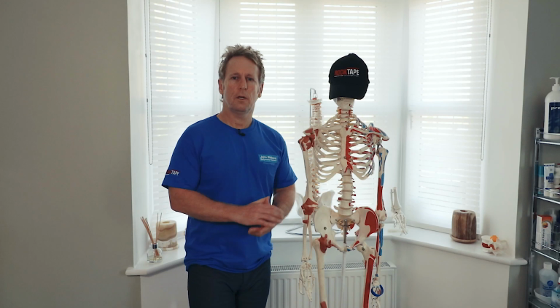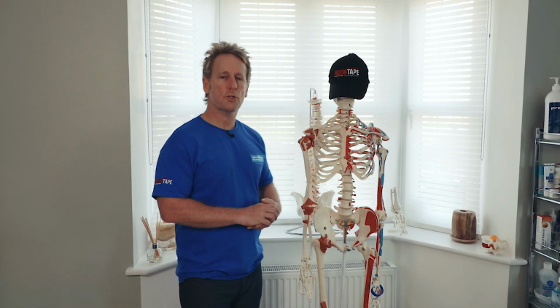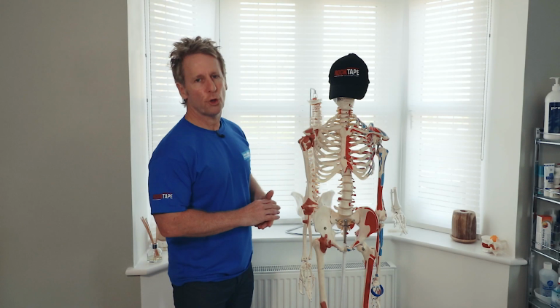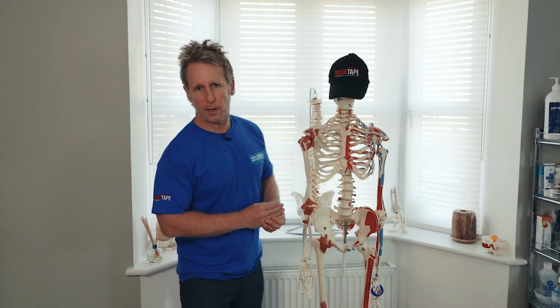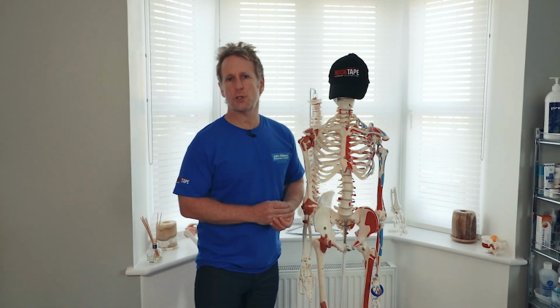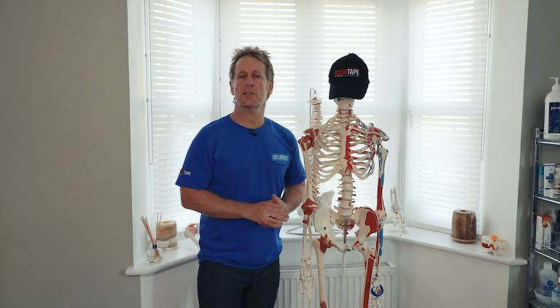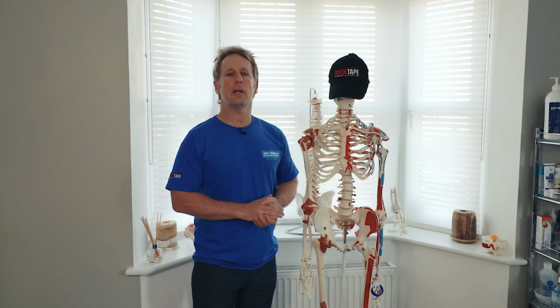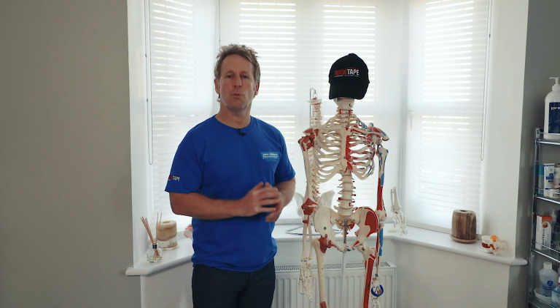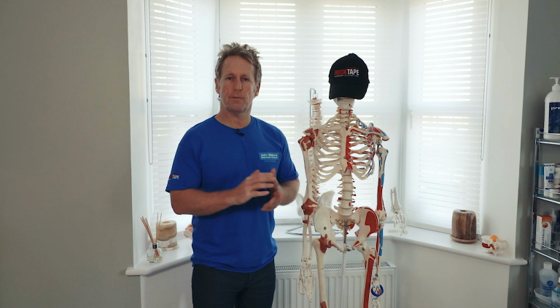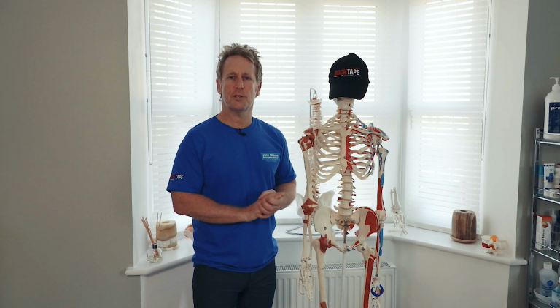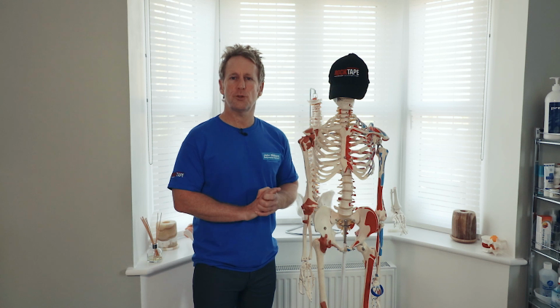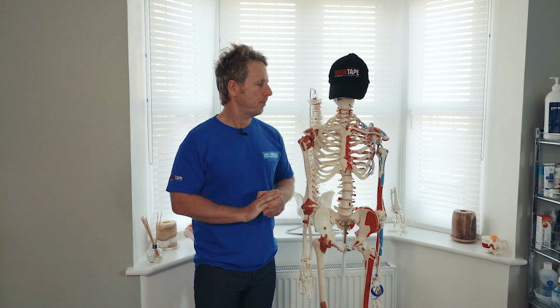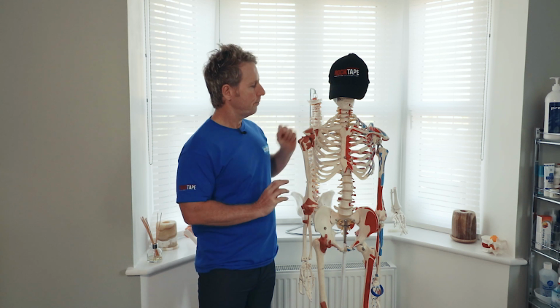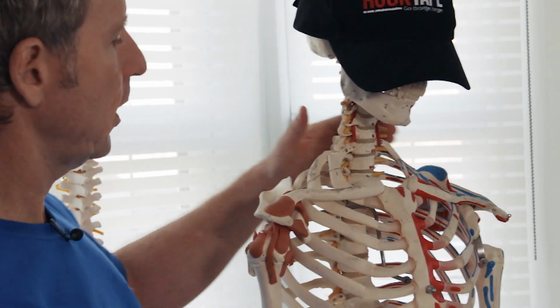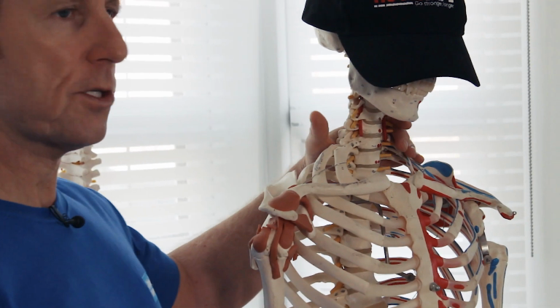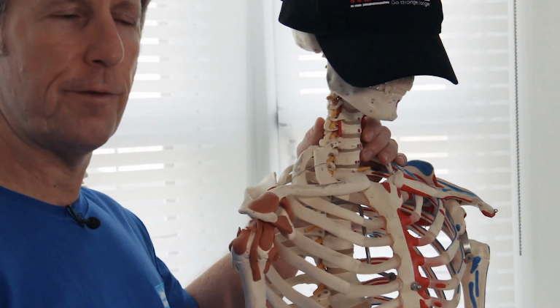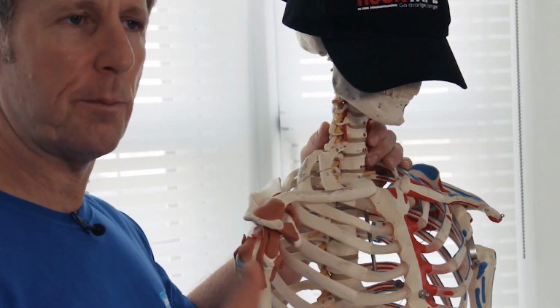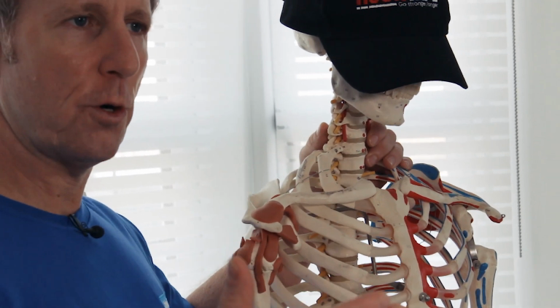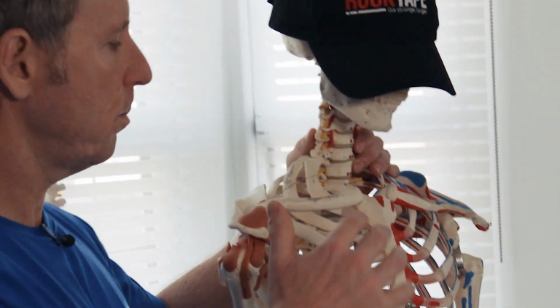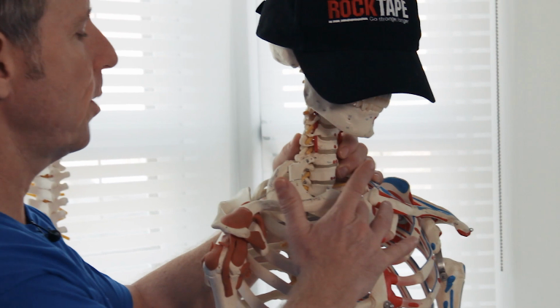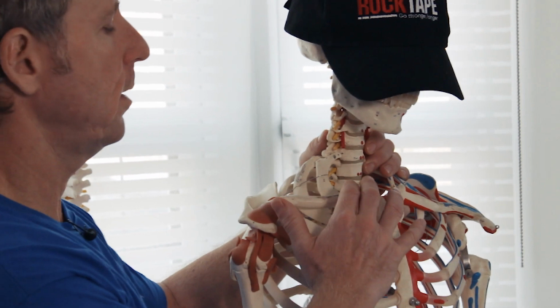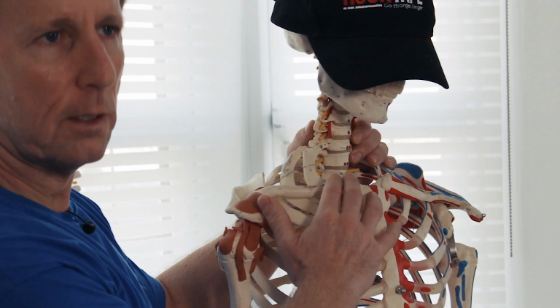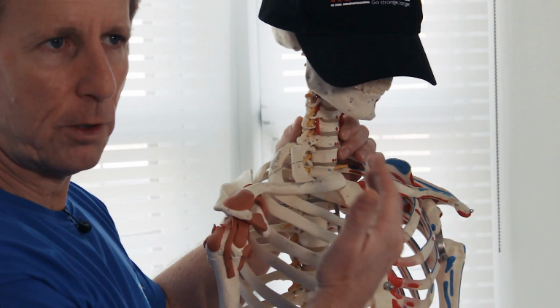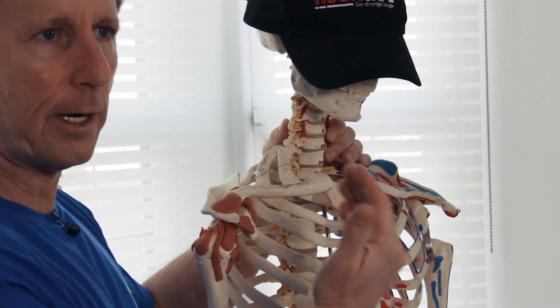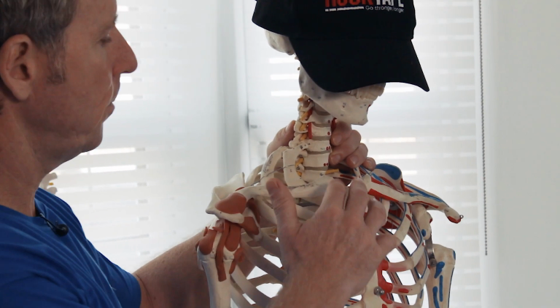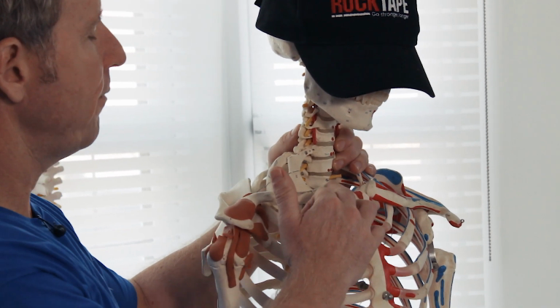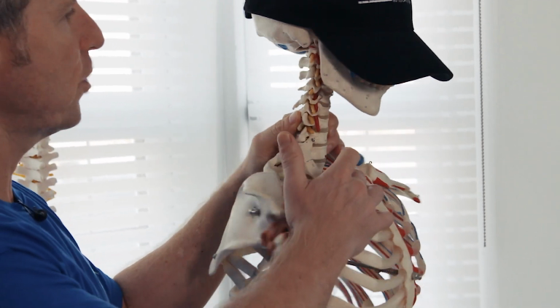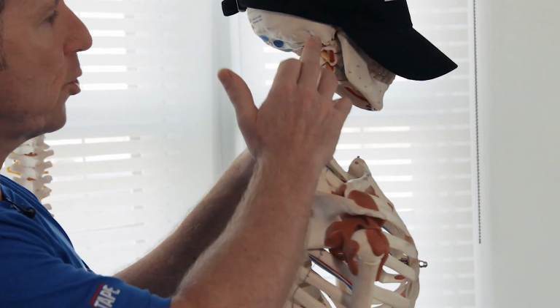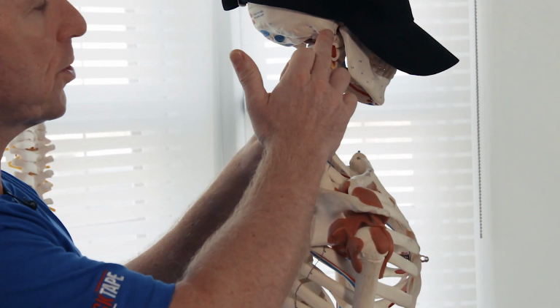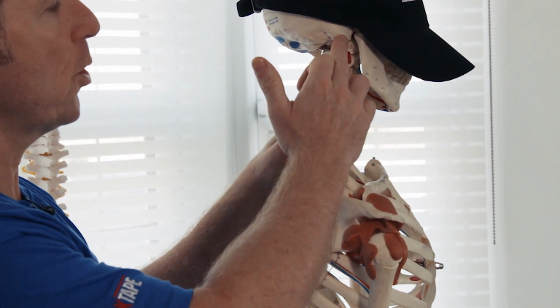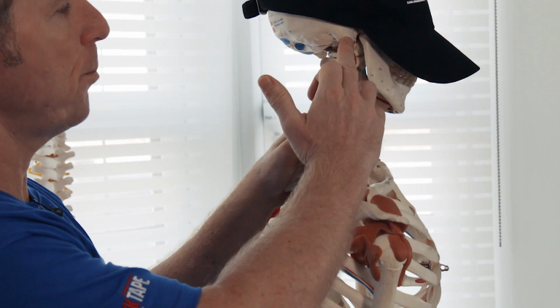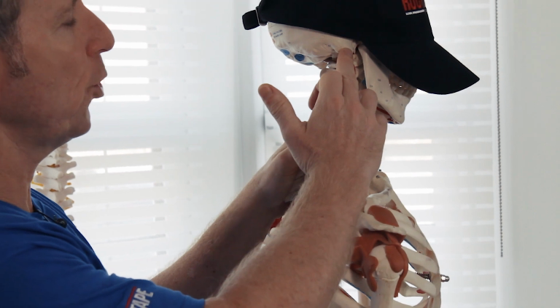The muscles of the sternocleidomastoid and scalenes work very synergistically together. Think of the name: sterno — sternum, cleido — clavicle, and then it goes to the mastoid process, part of the temporal bone here.